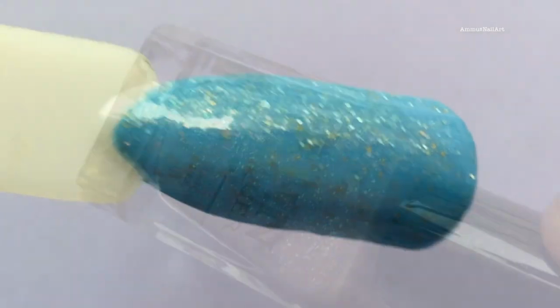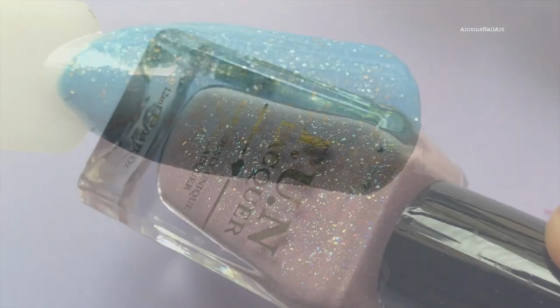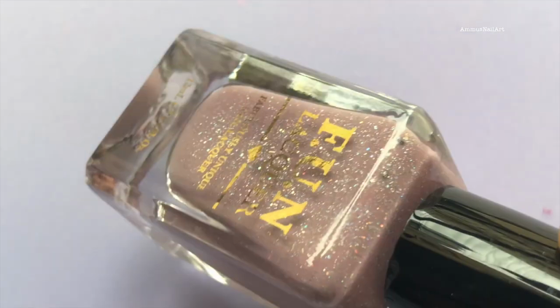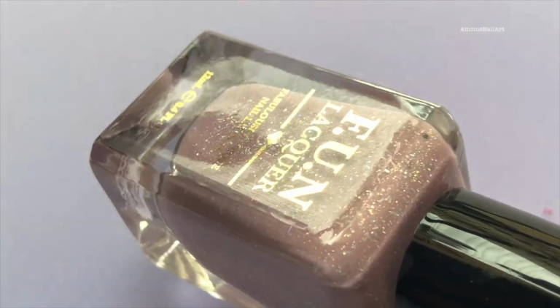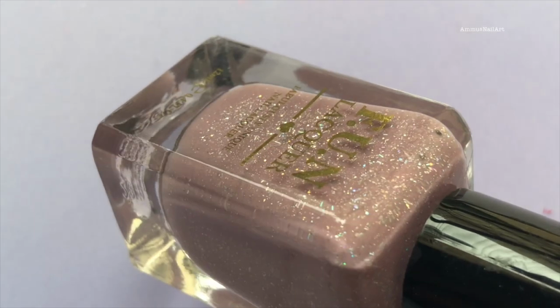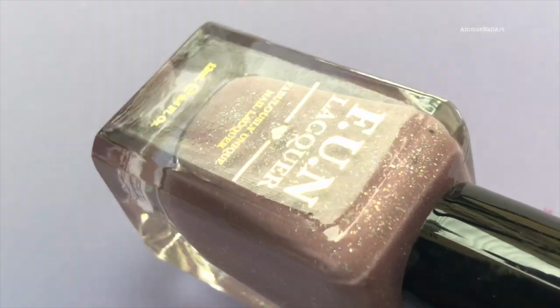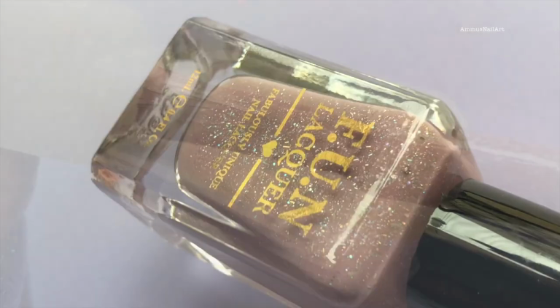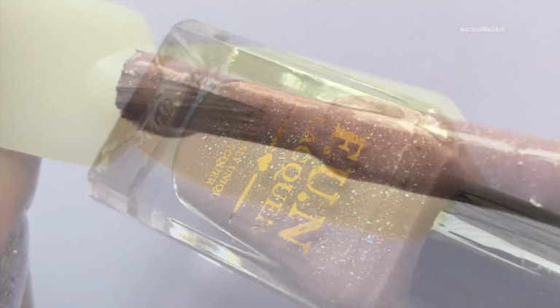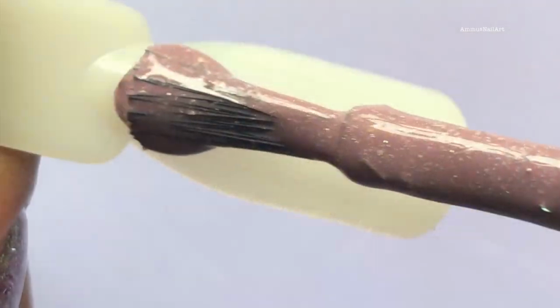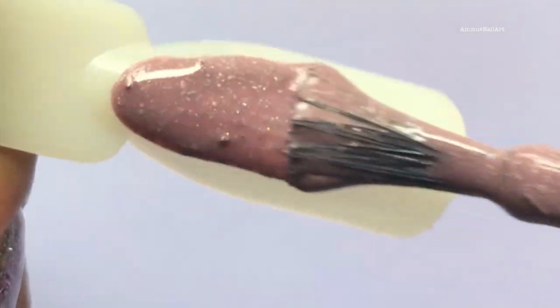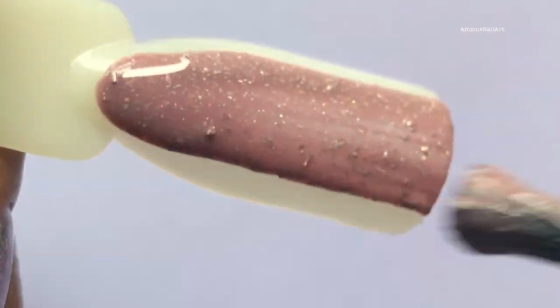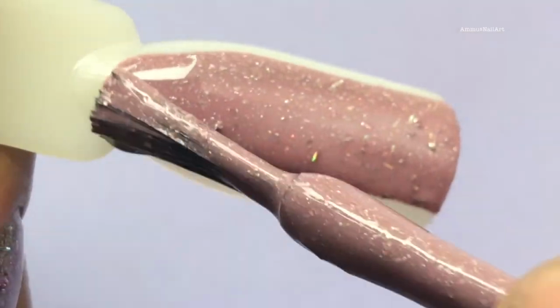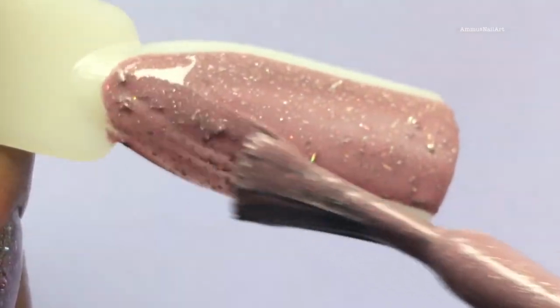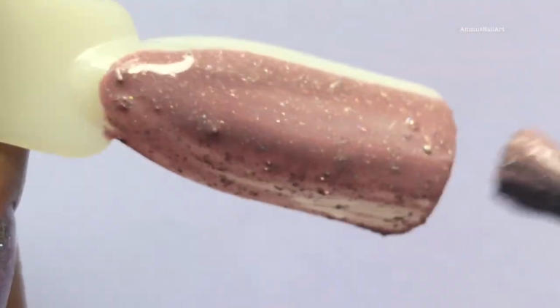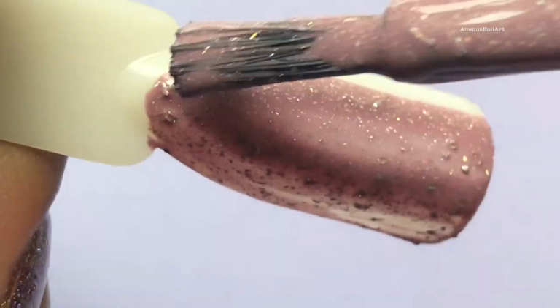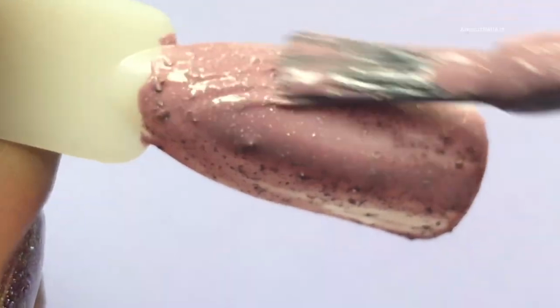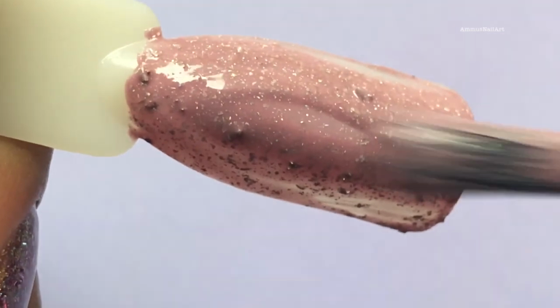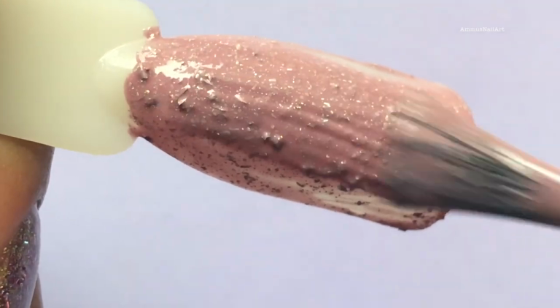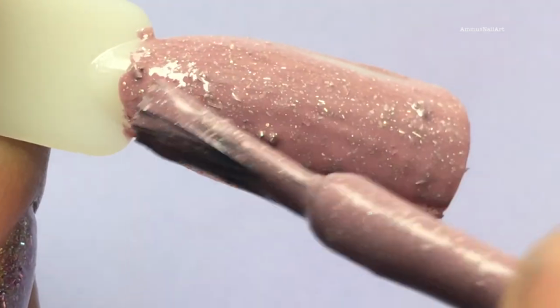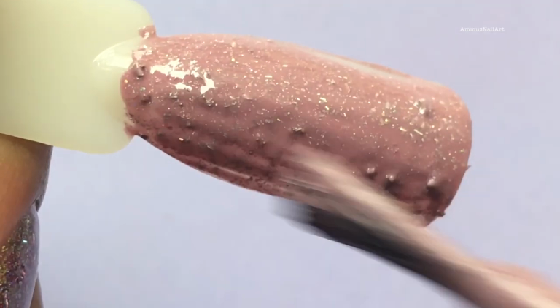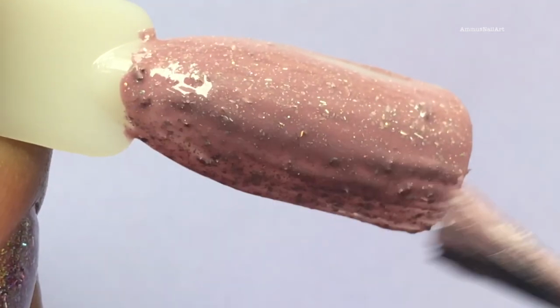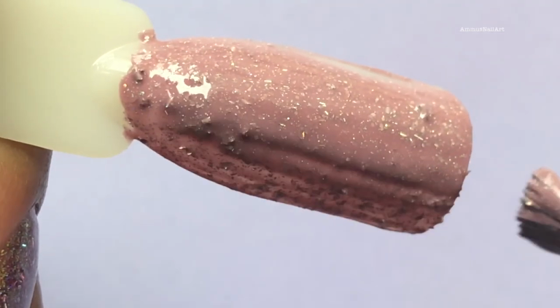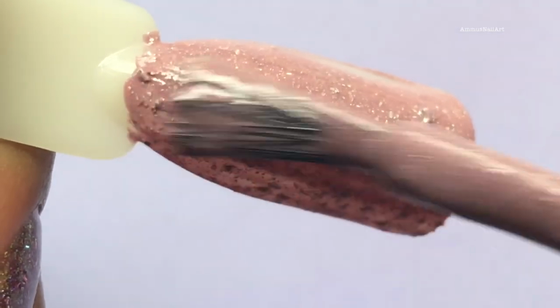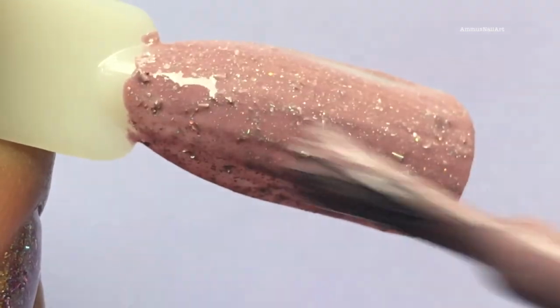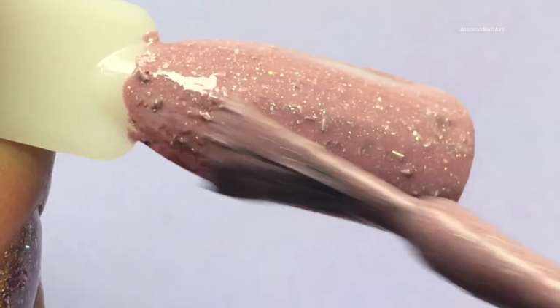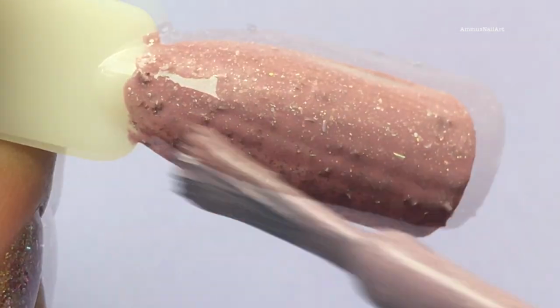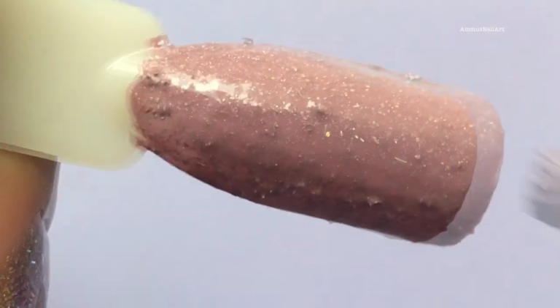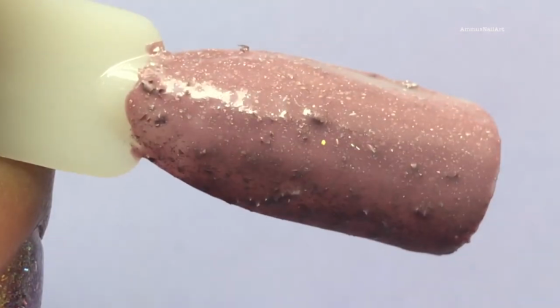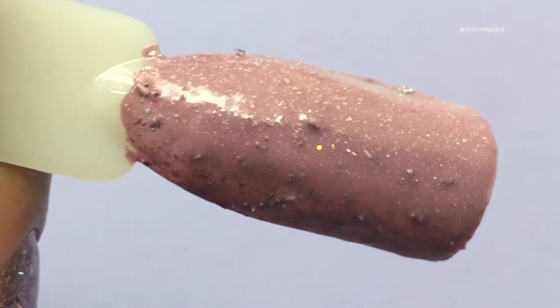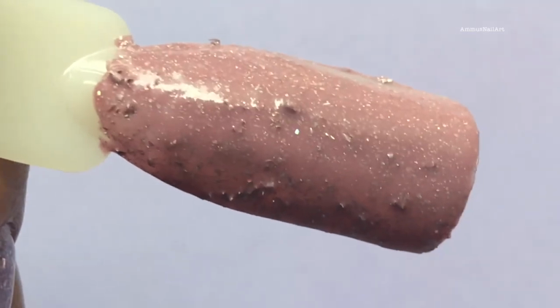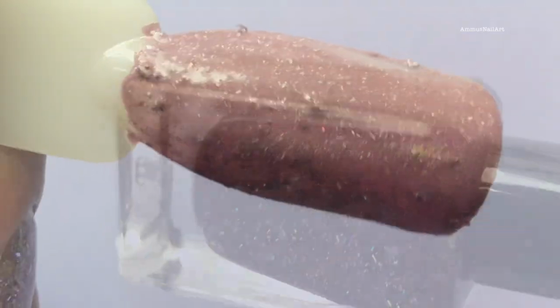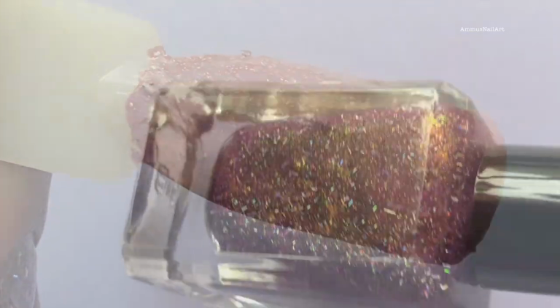Next up is Berry Smoothie. I was so excited to try this shade as this was one of my favorite shades from the release, but unfortunately I'm very disappointed with this one. Look at the finish — this is ugly.